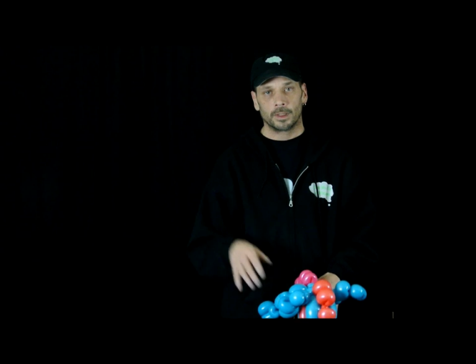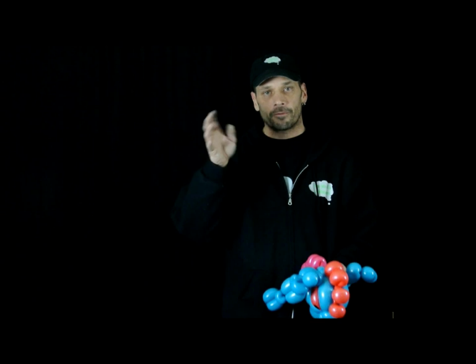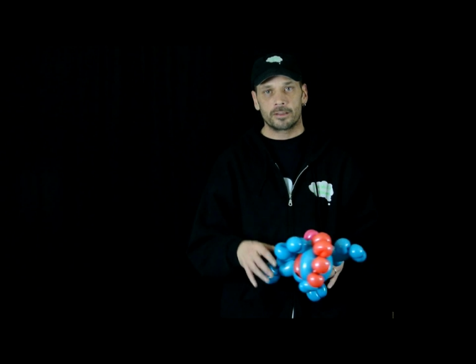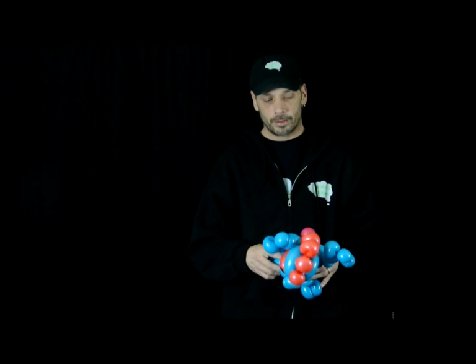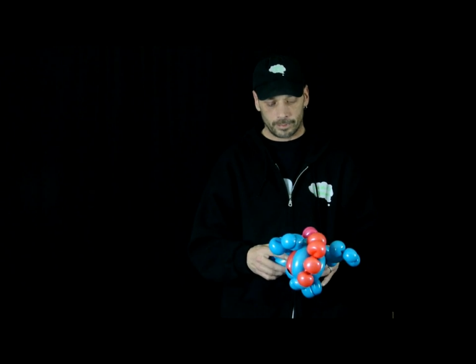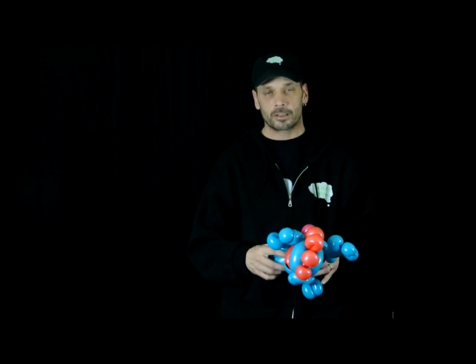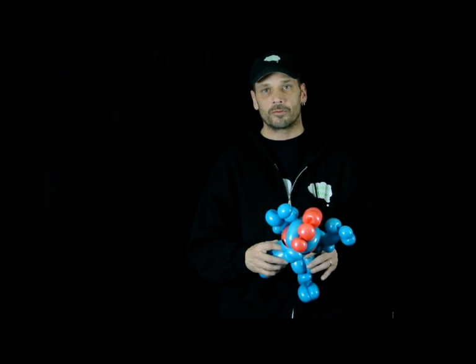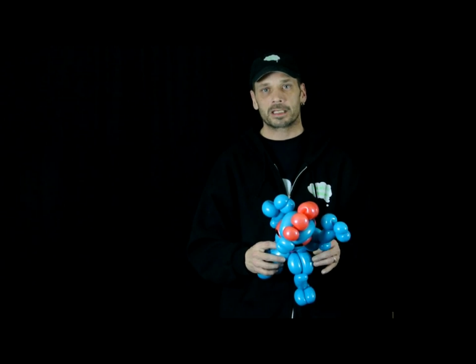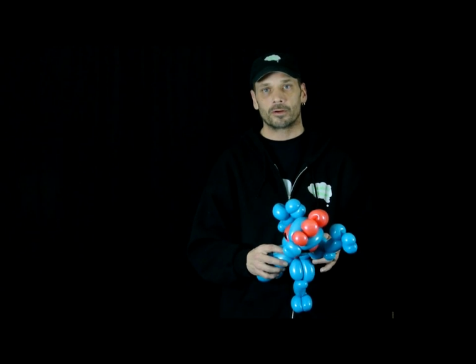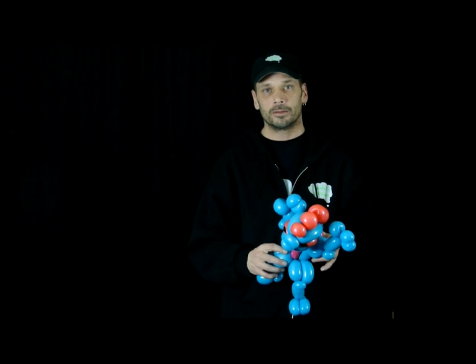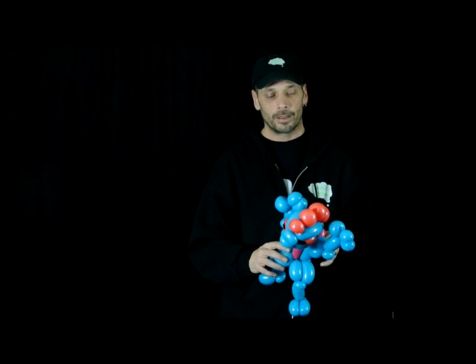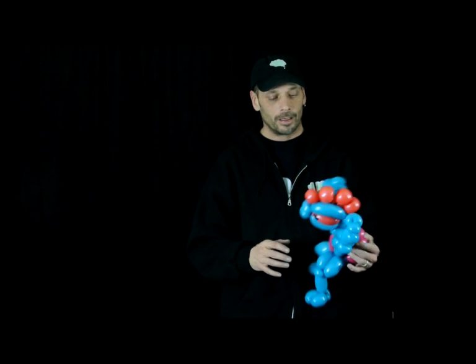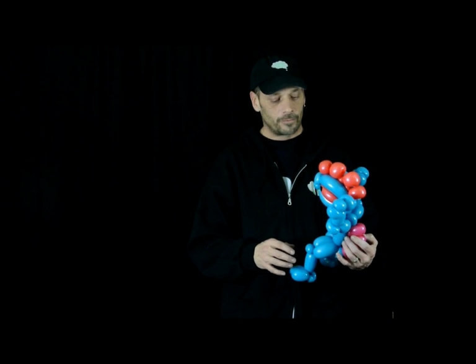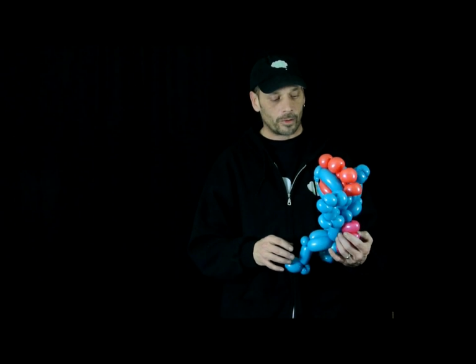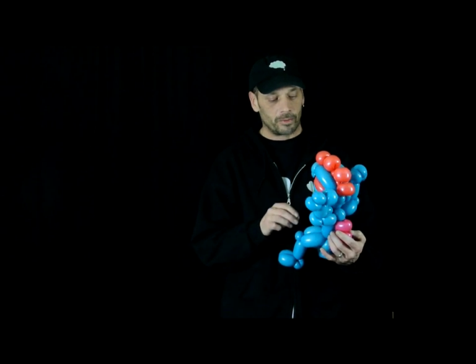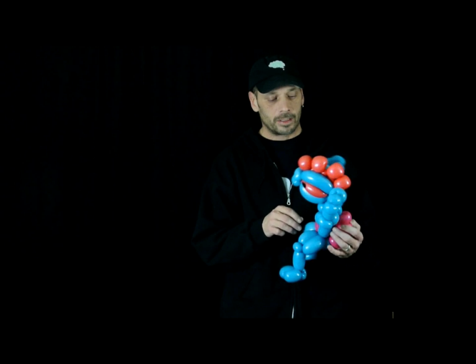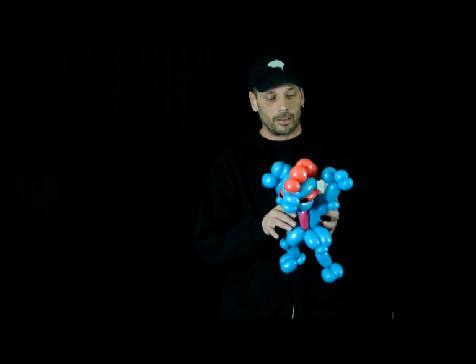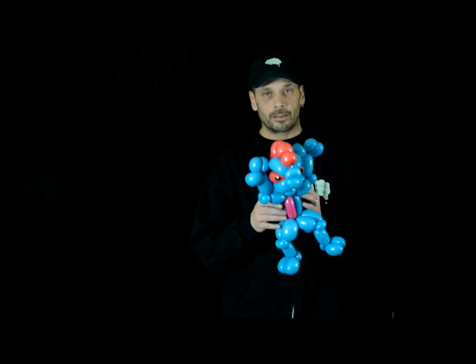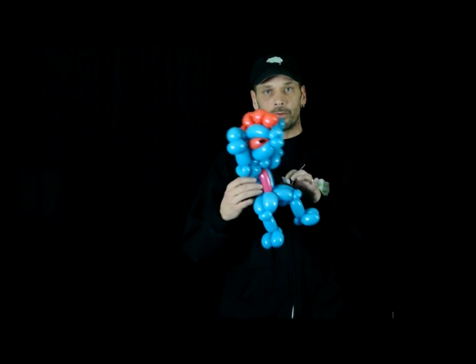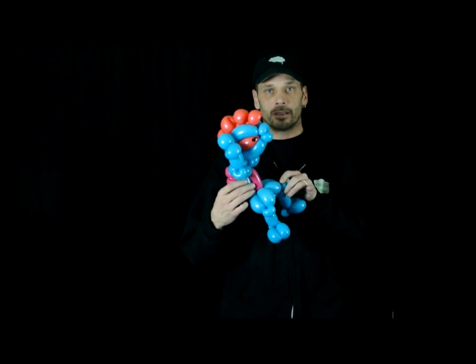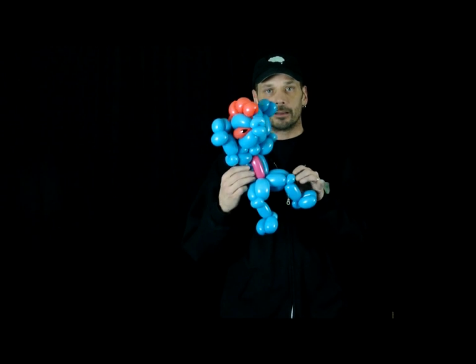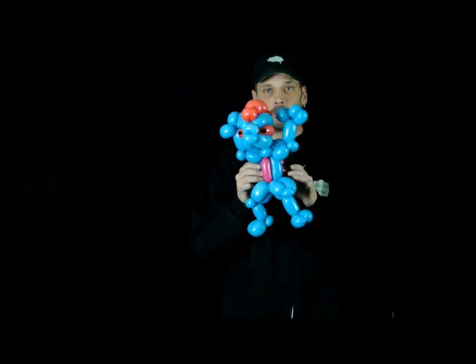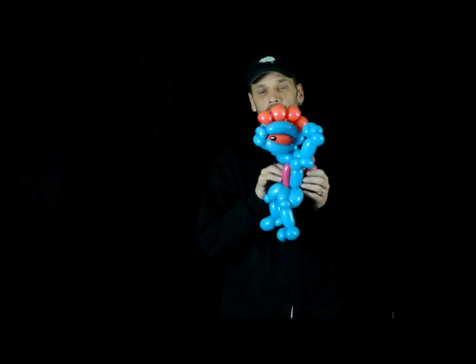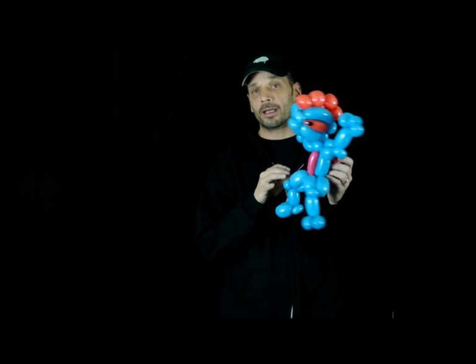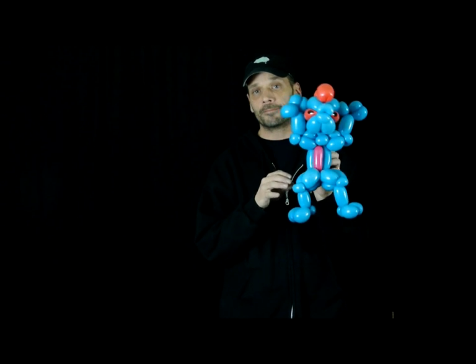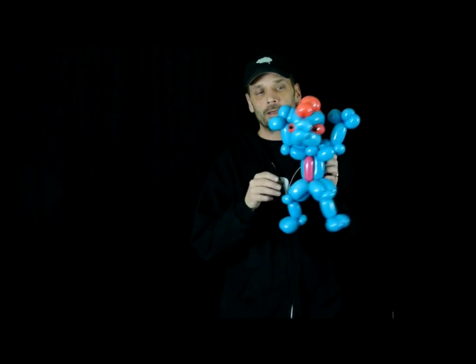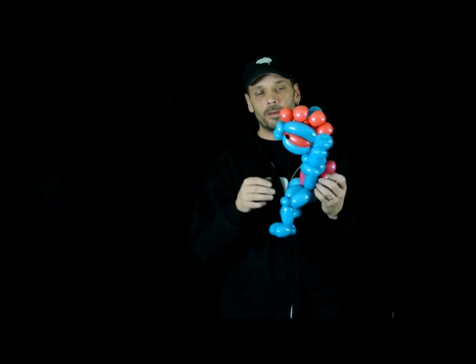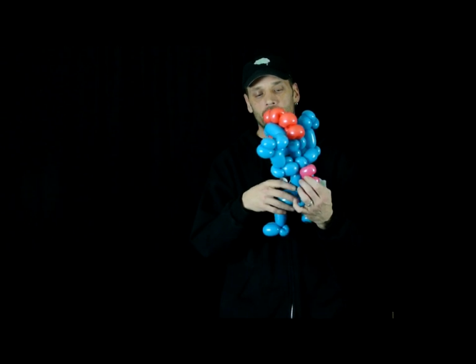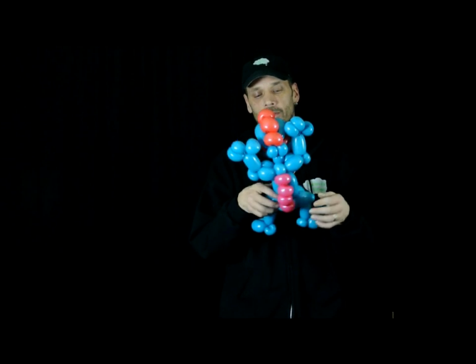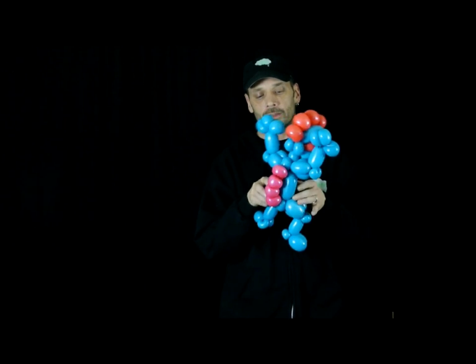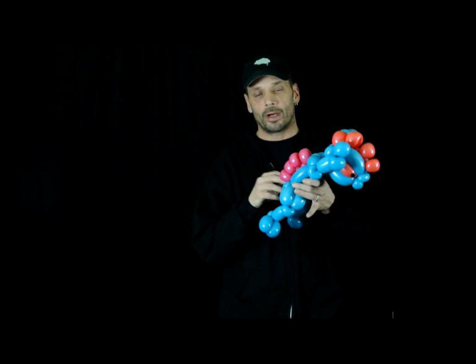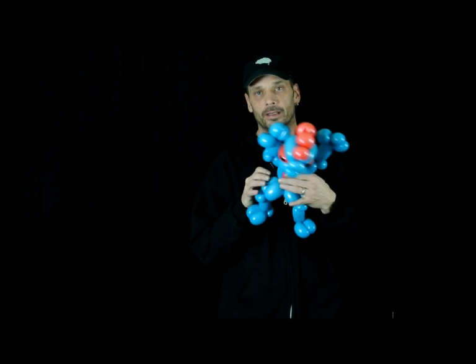Hi friends, welcome. This is Ron from Ask Me For A Balloon. I was fooling around with the balloons today and came up with maybe a Lizard Man. I thought I'd share it with you and show you how I made it.